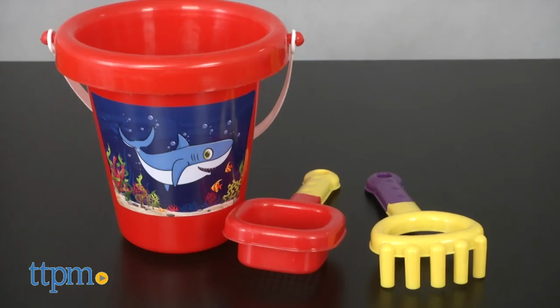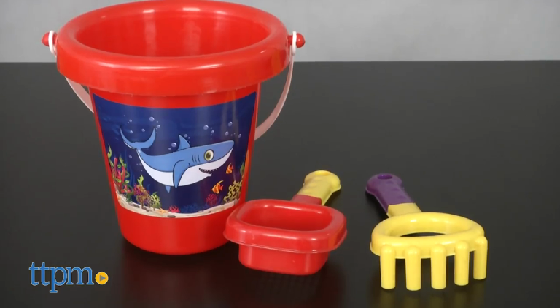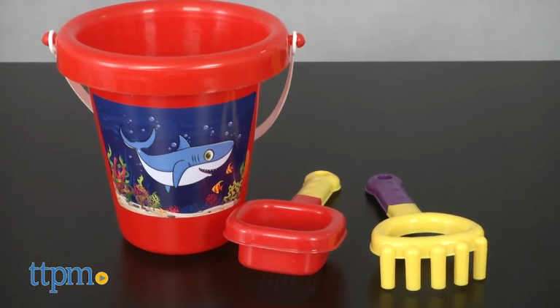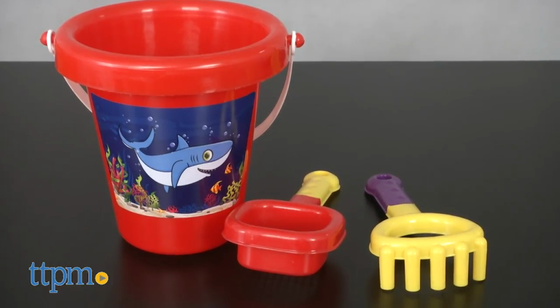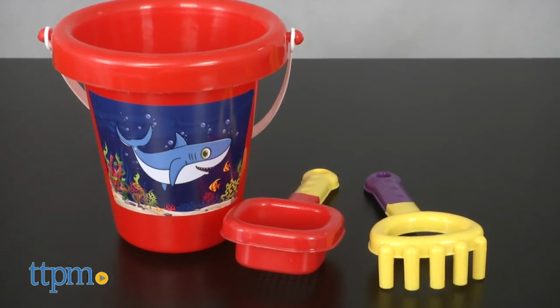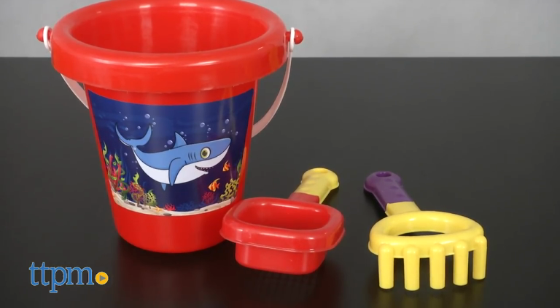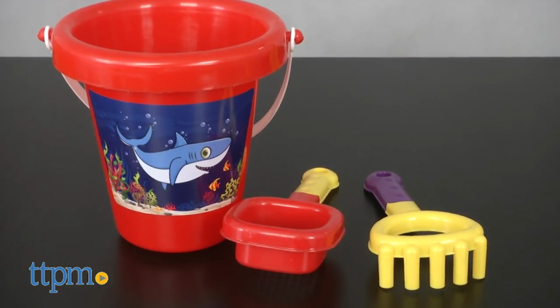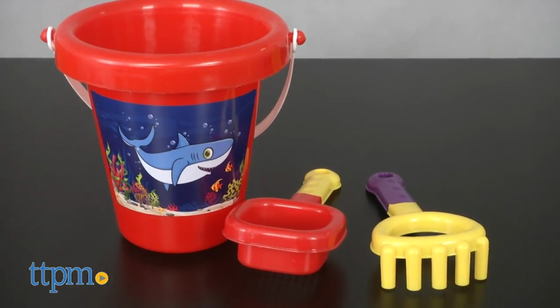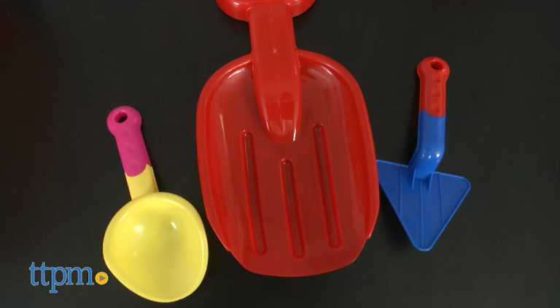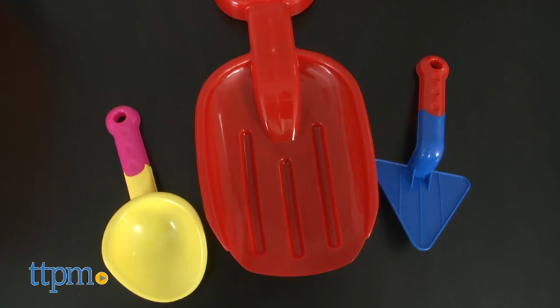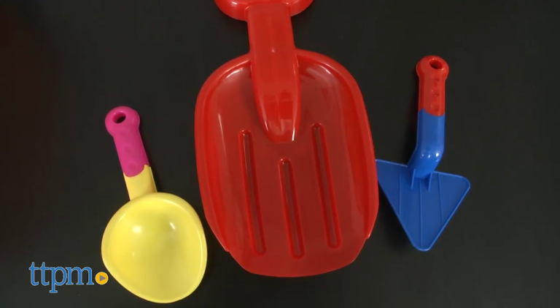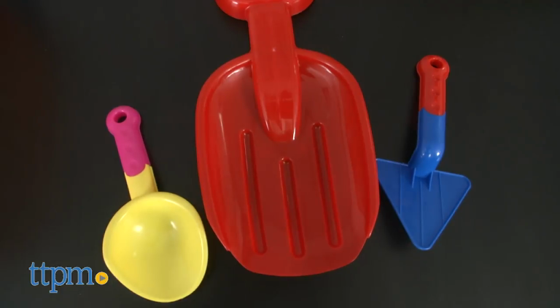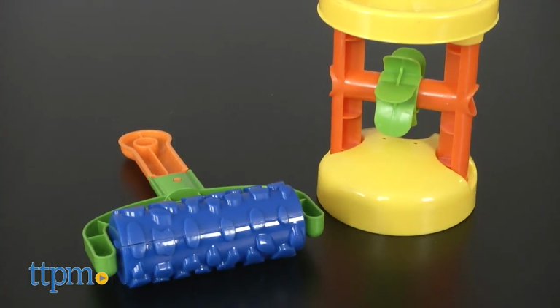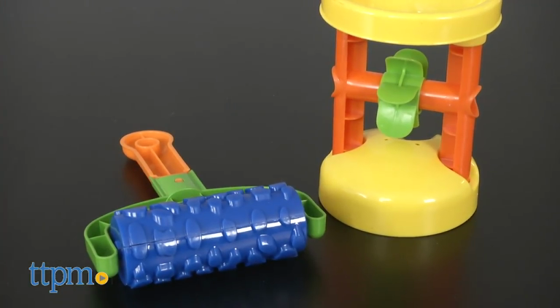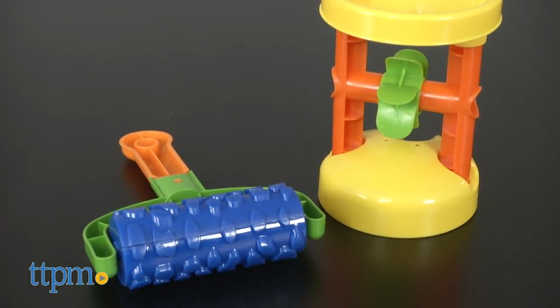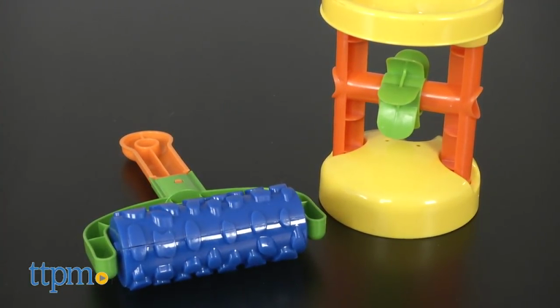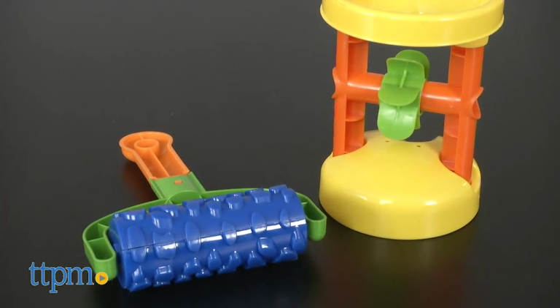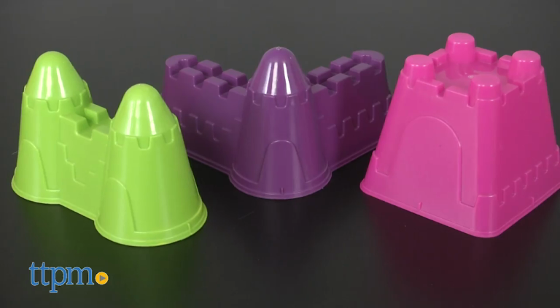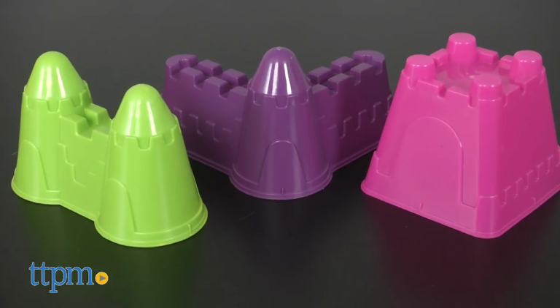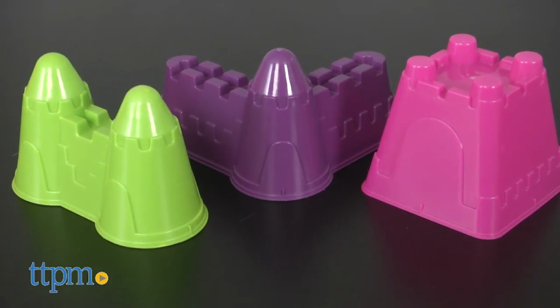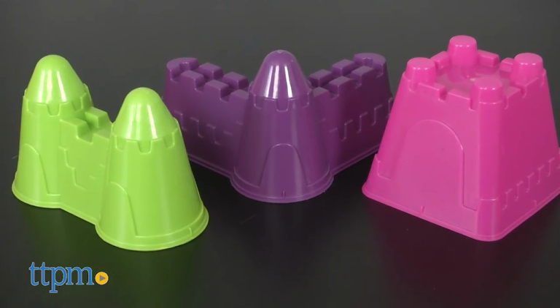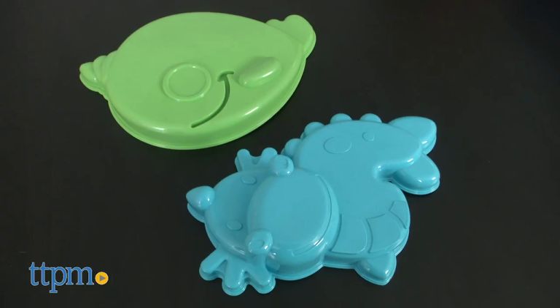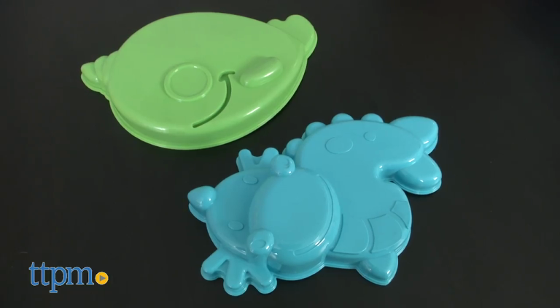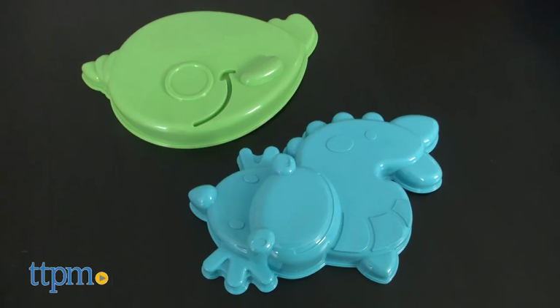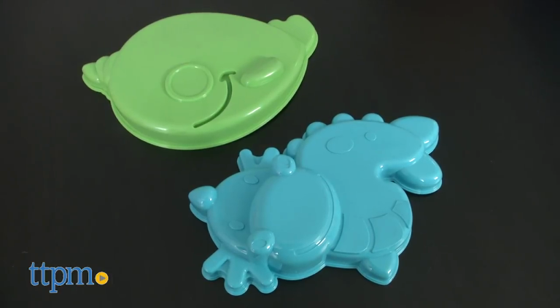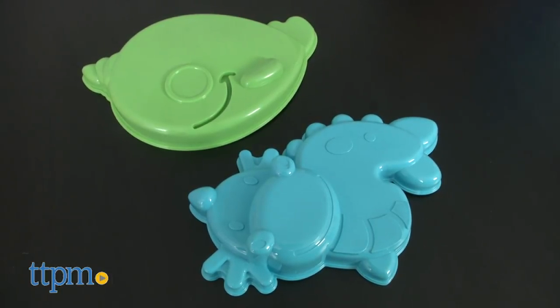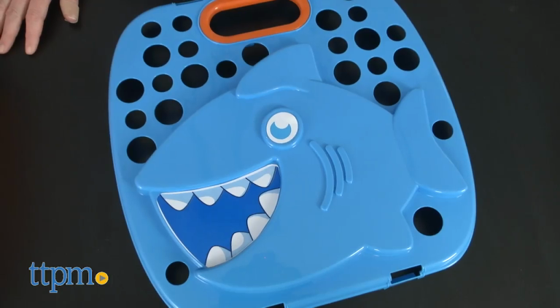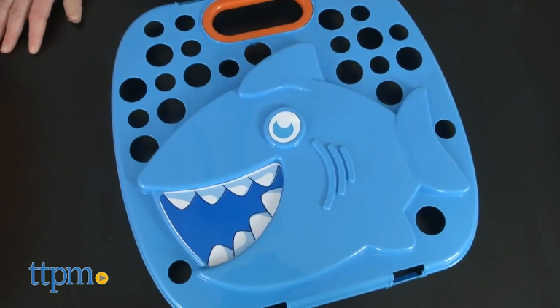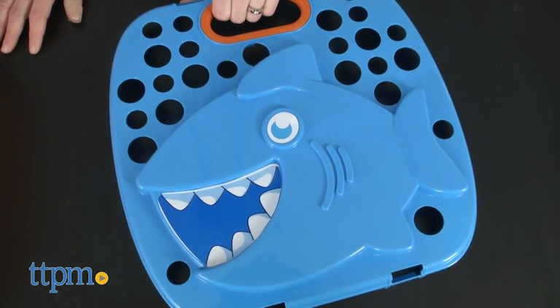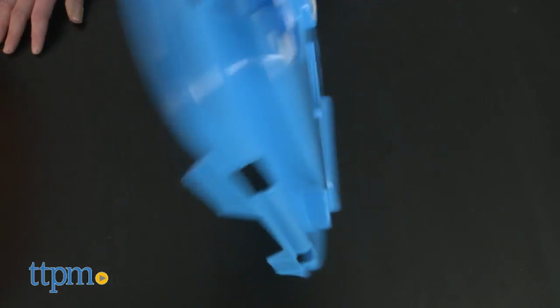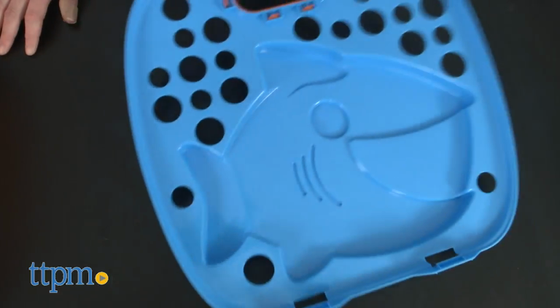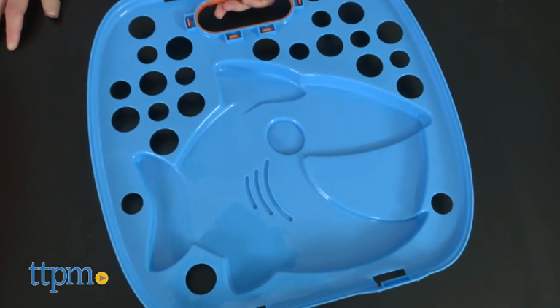The collection of tools includes a bucket, a sifter, a rake, three different shovels, a roller, a spinner, three castle molds, two animal molds, and a basket cover that doubles as an animal mold.